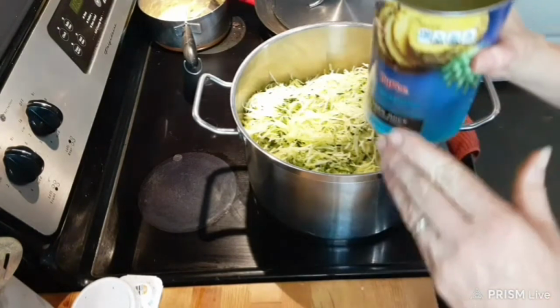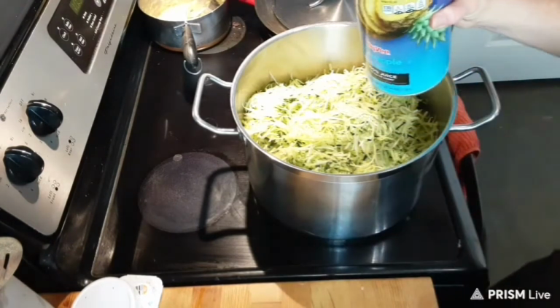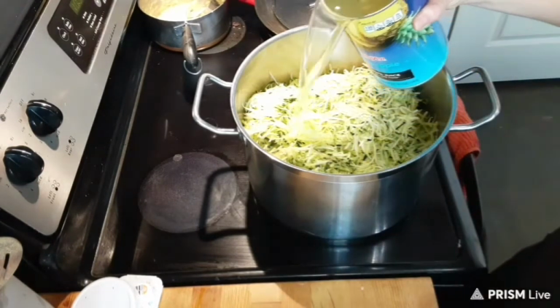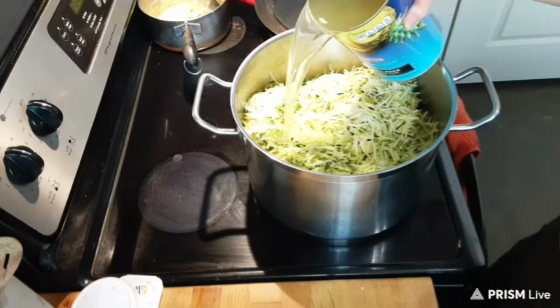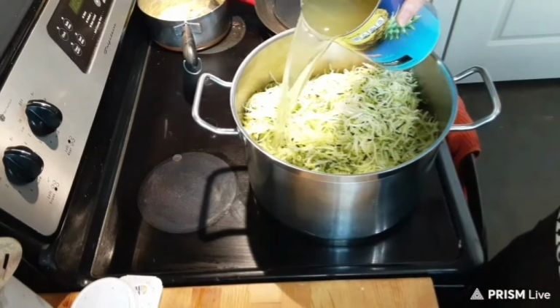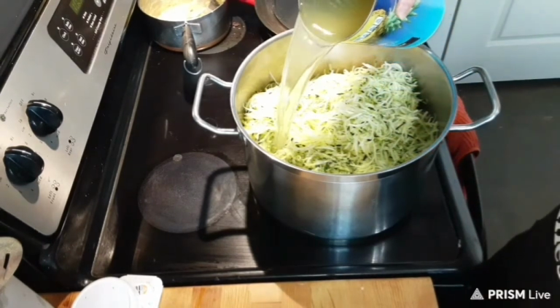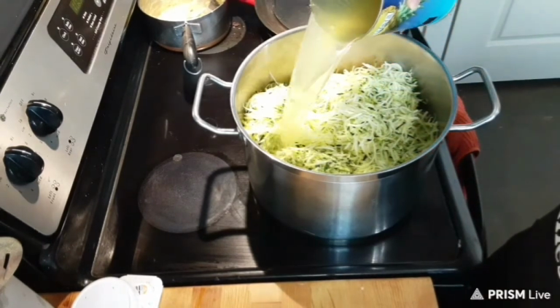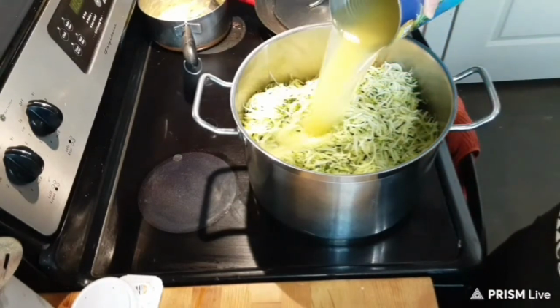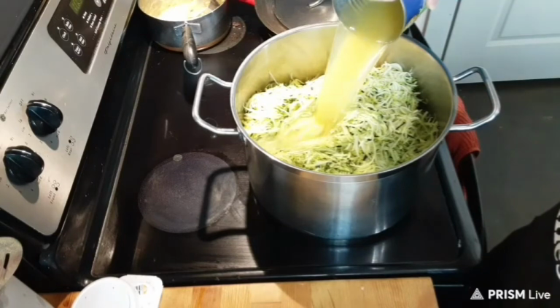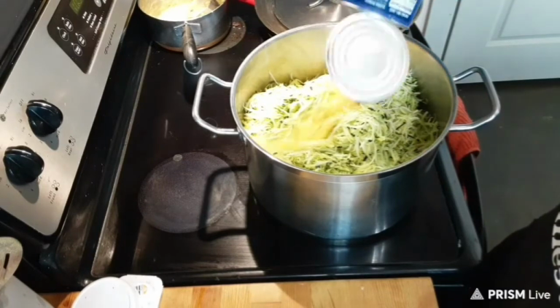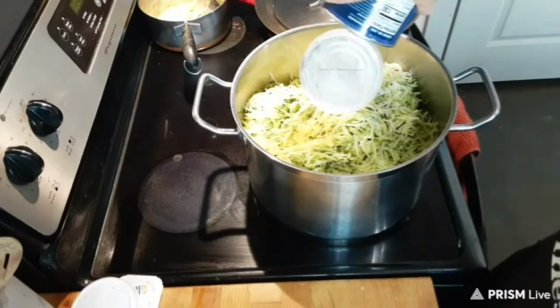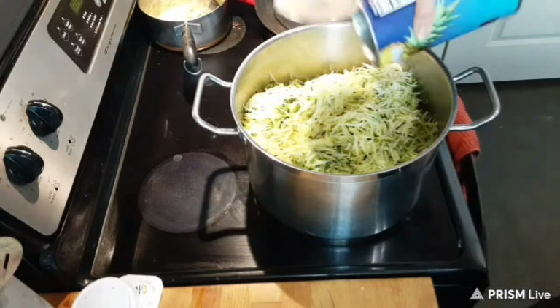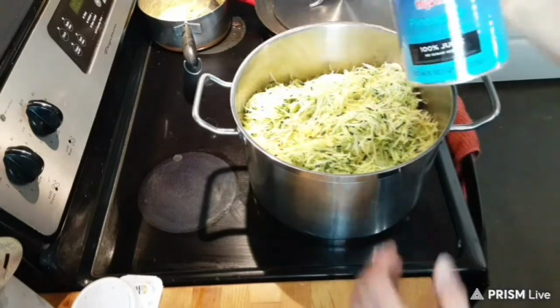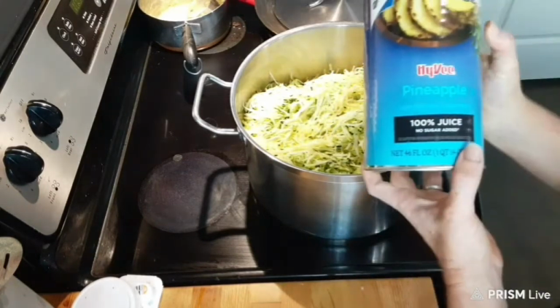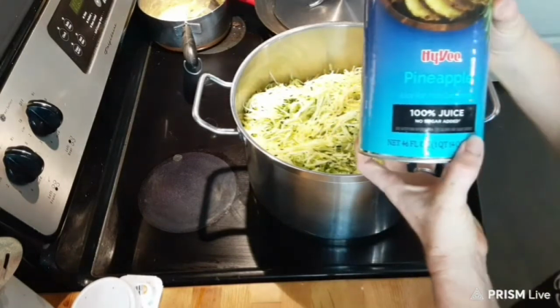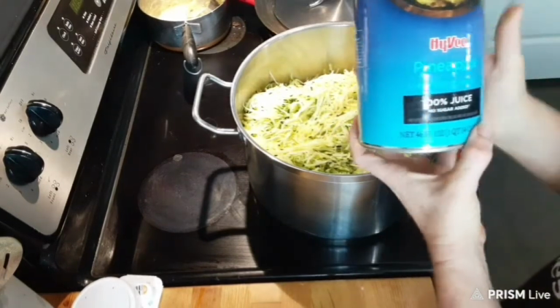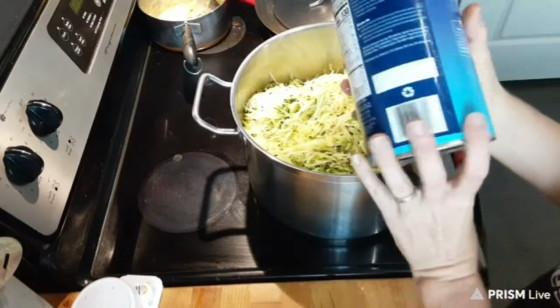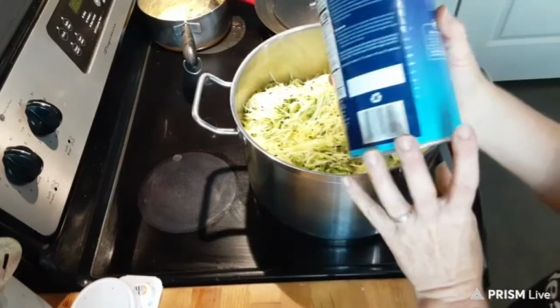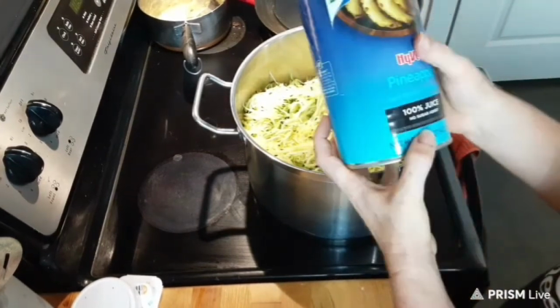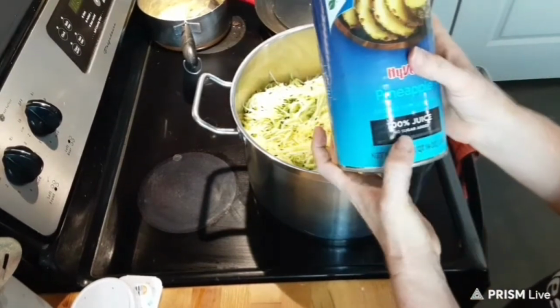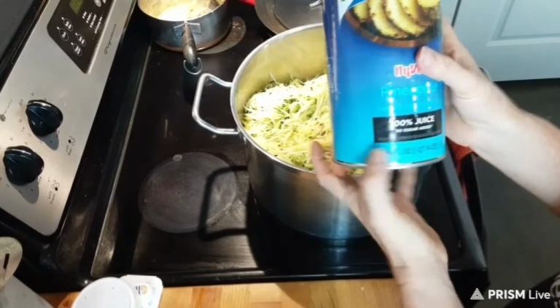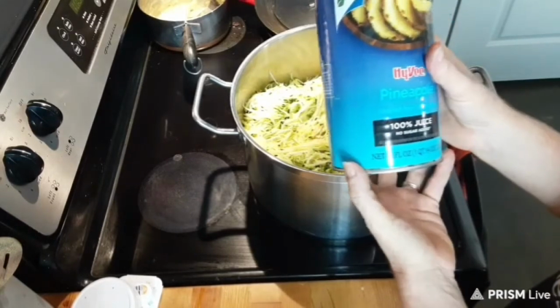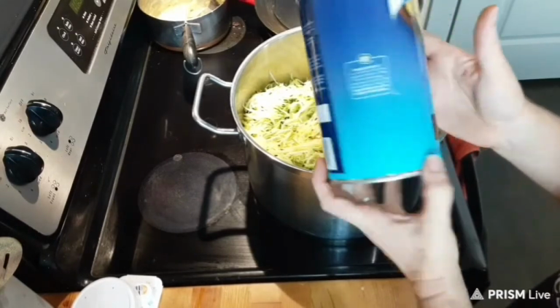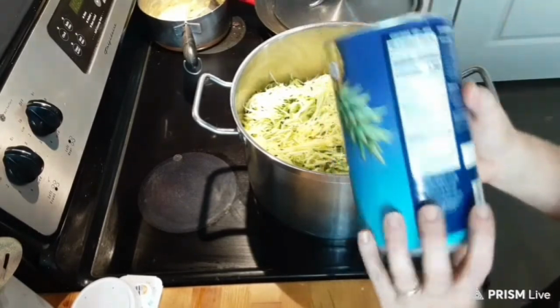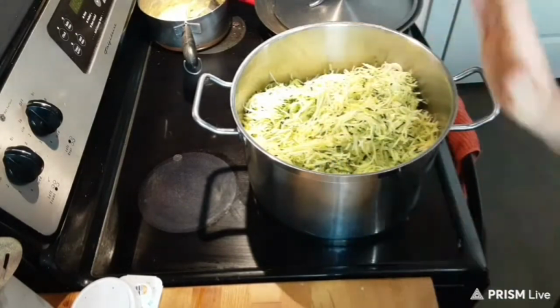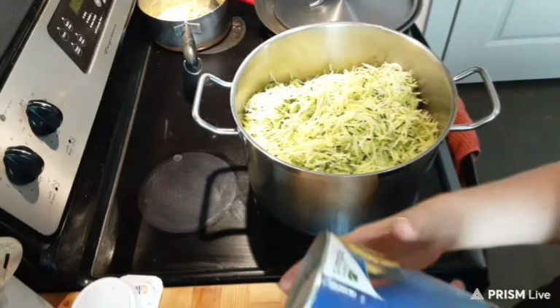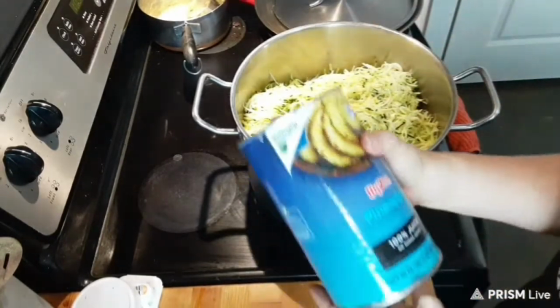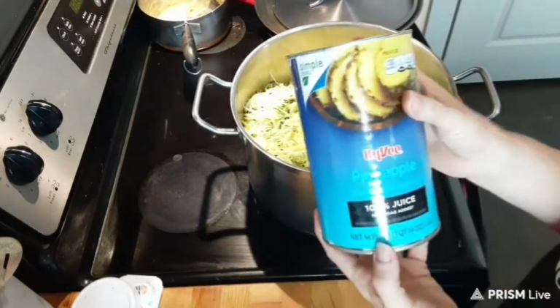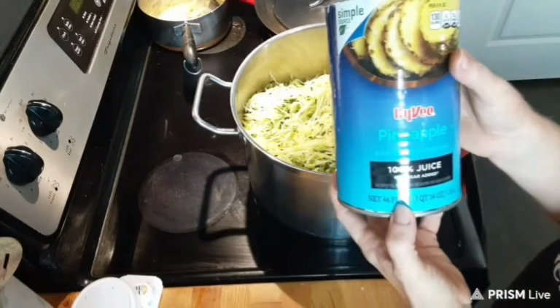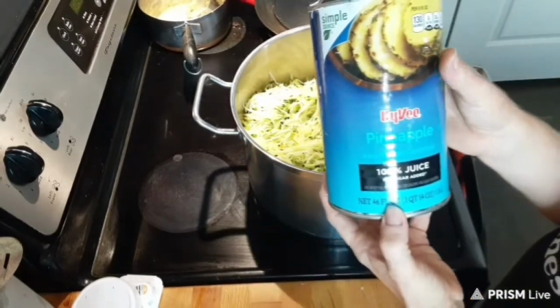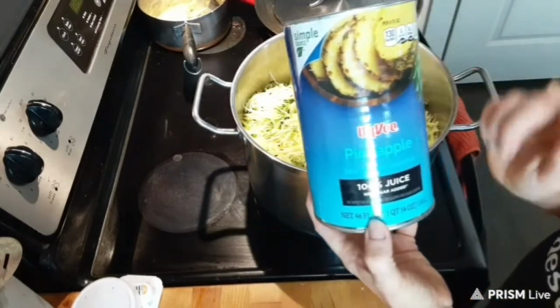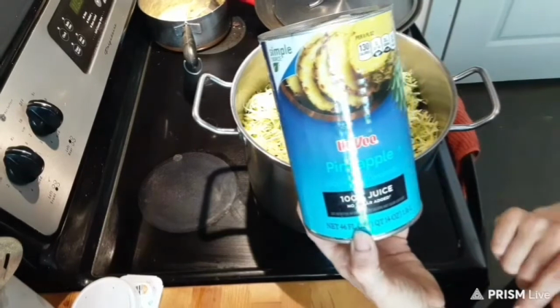The next ingredient you're going to need is canned pineapple juice. Just make sure you're reading your label — it is 100% juice, no sugar added — and you're going to need a 48 fluid ounce container.